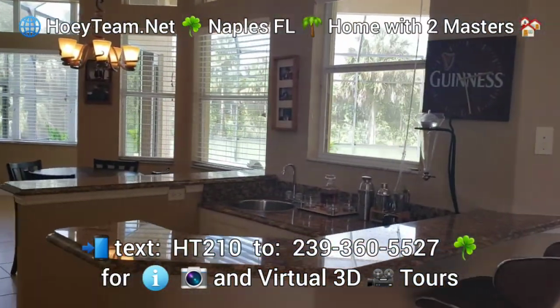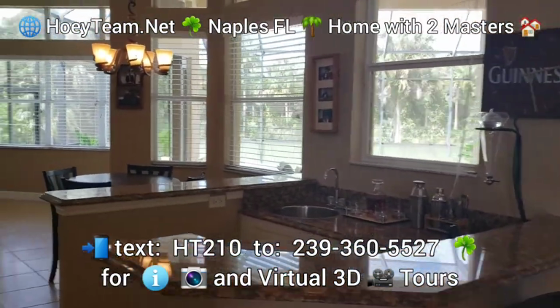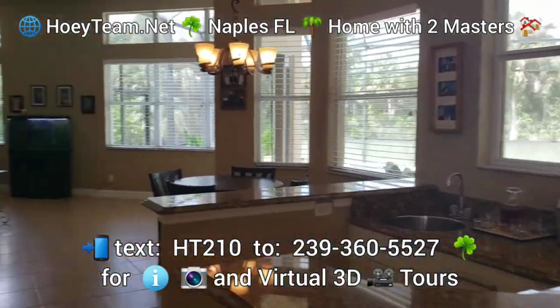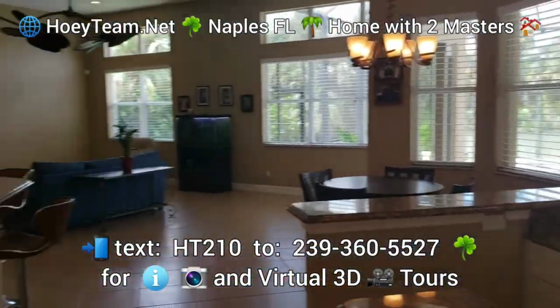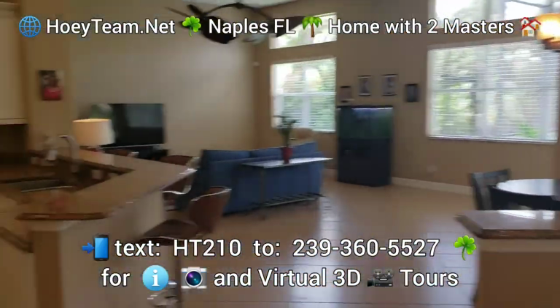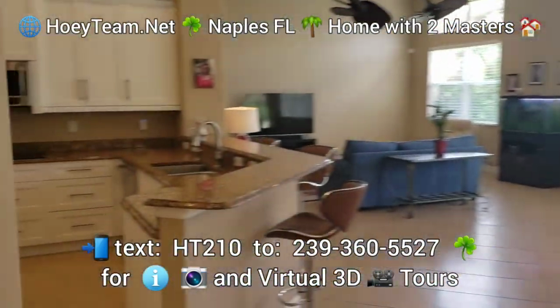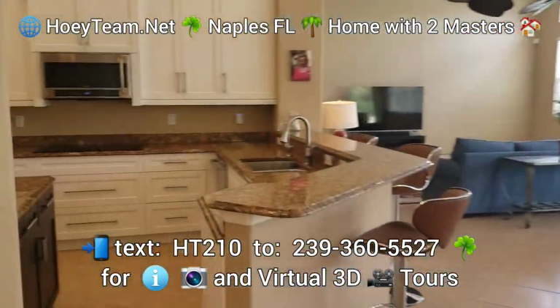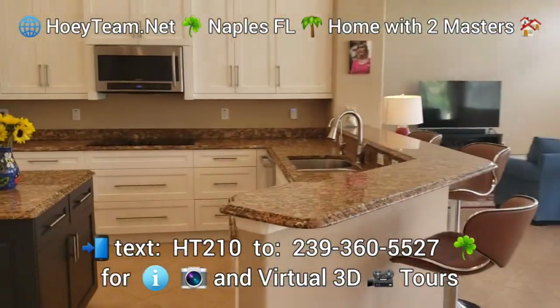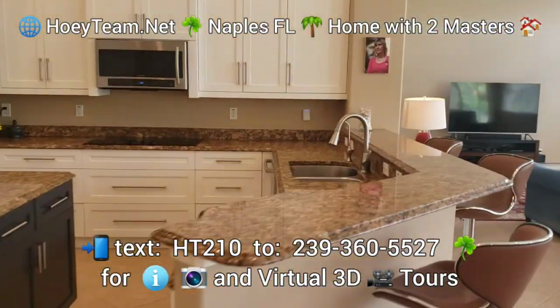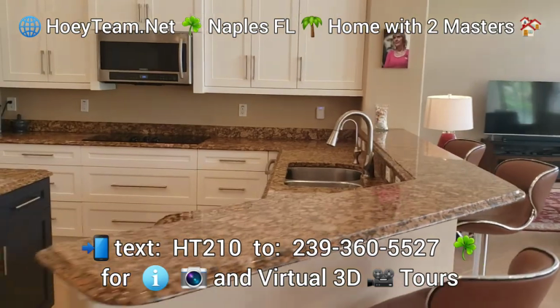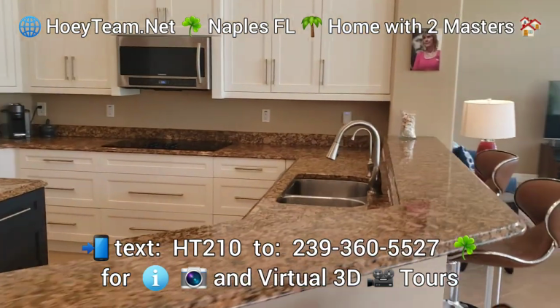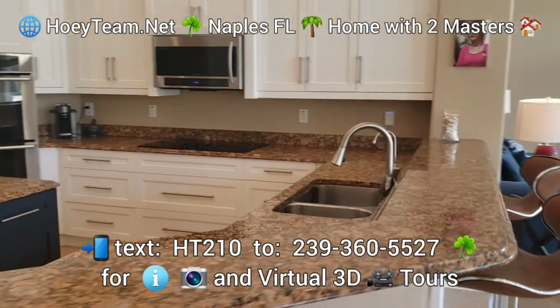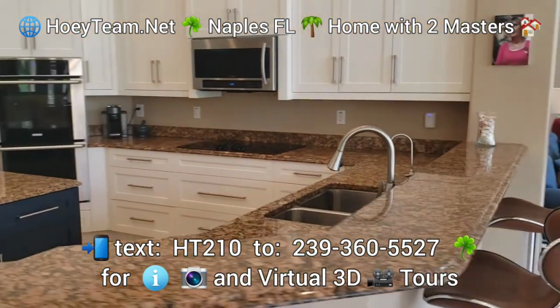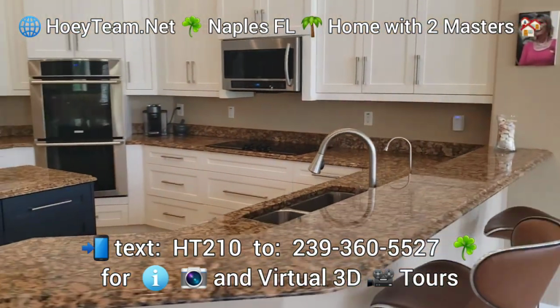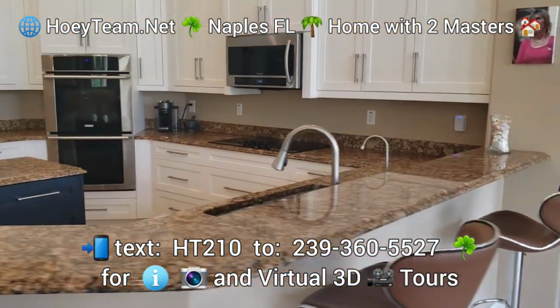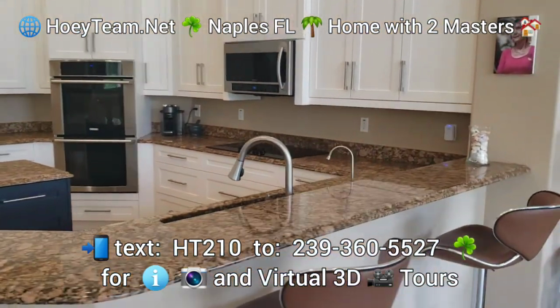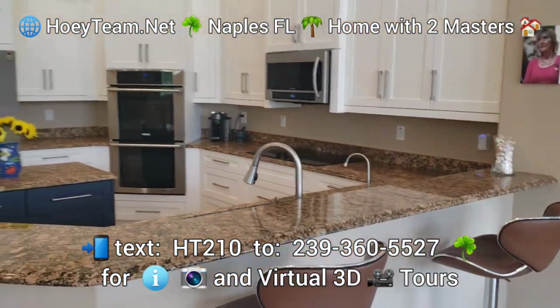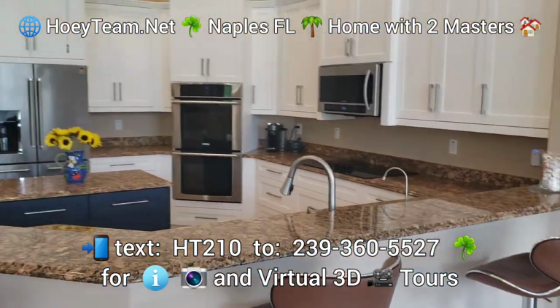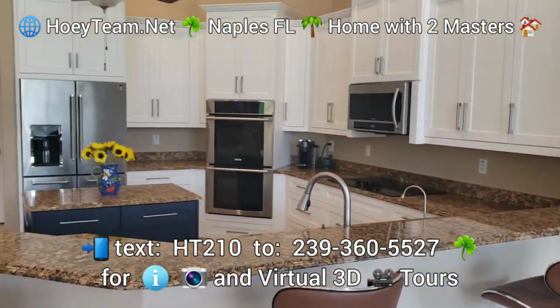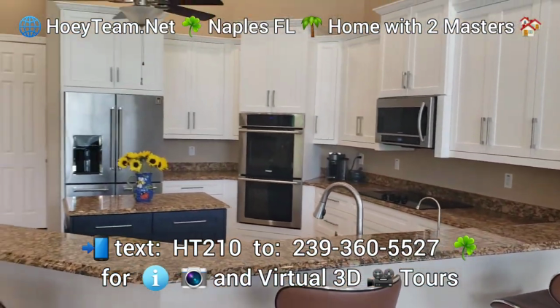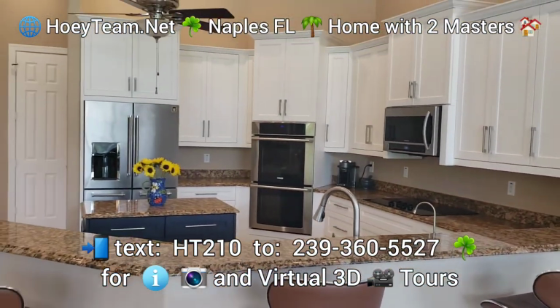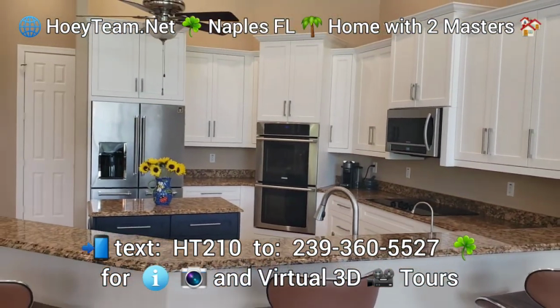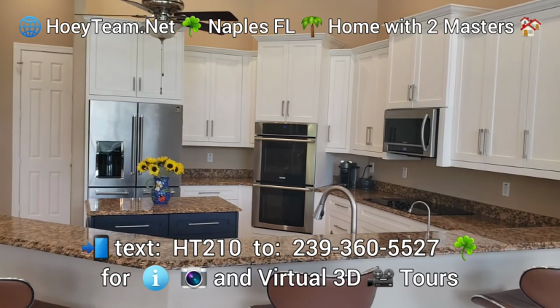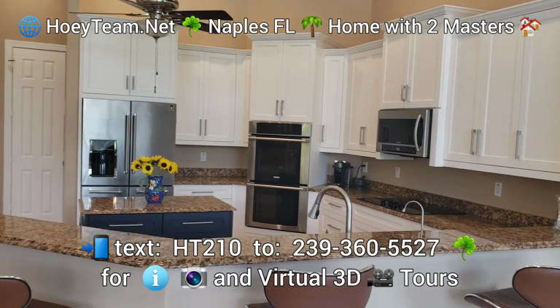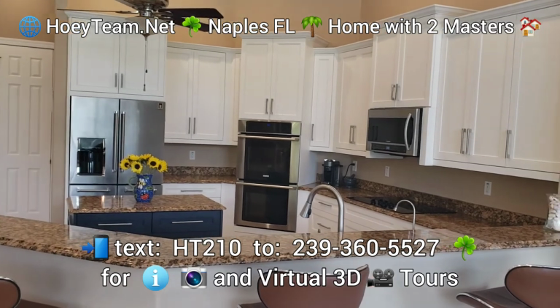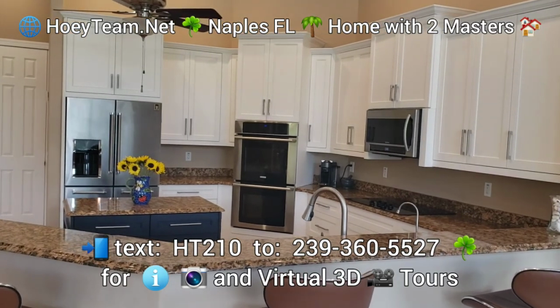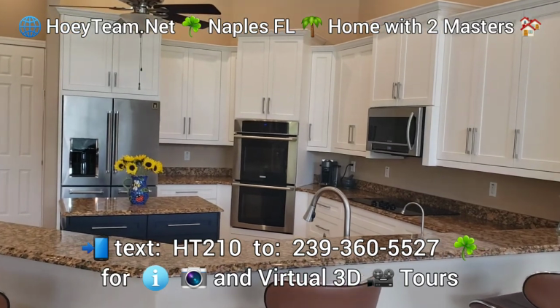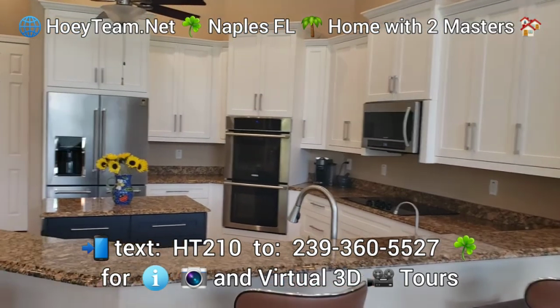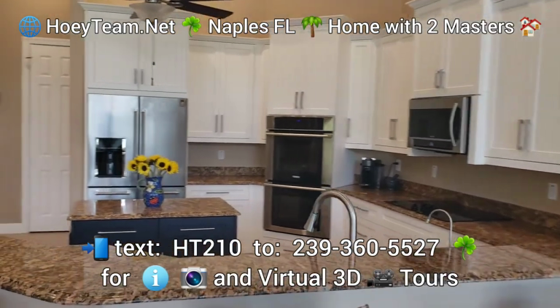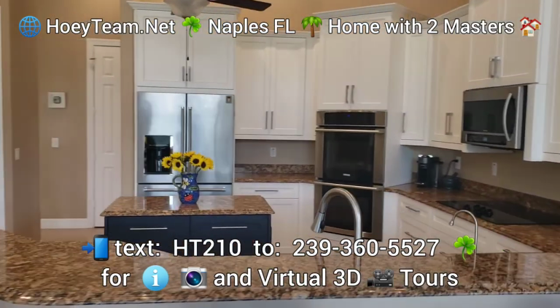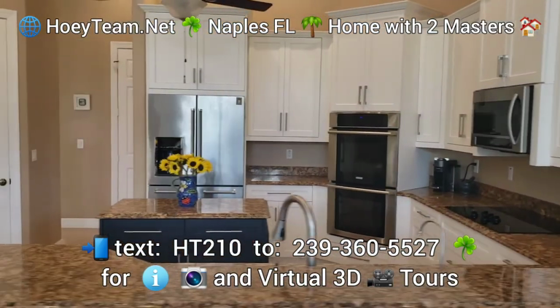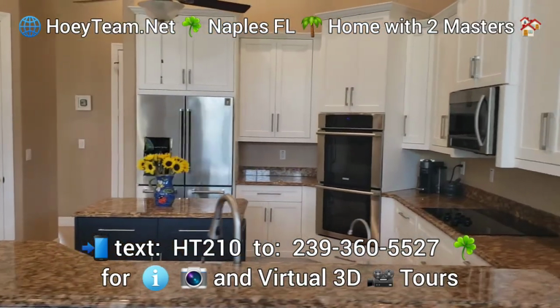The kitchen has been upgraded — well finished. Obviously a chef's kitchen.